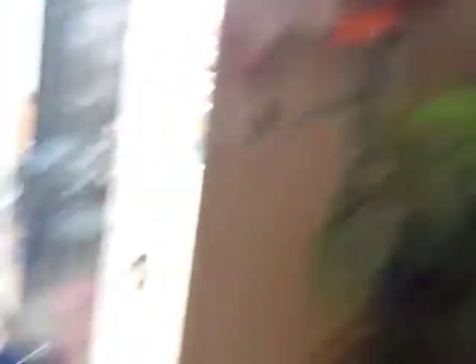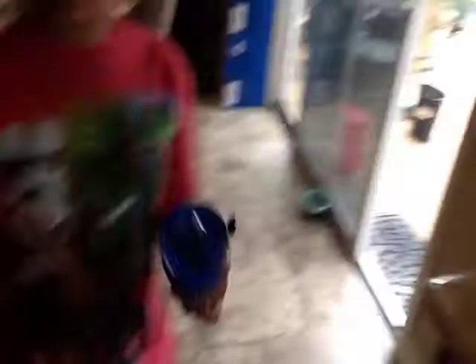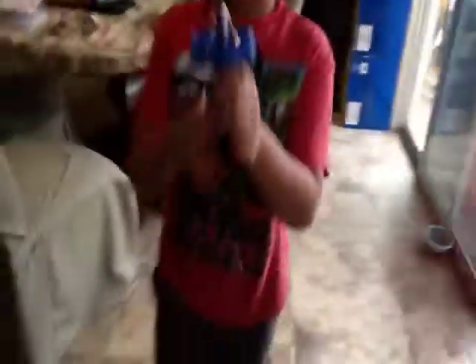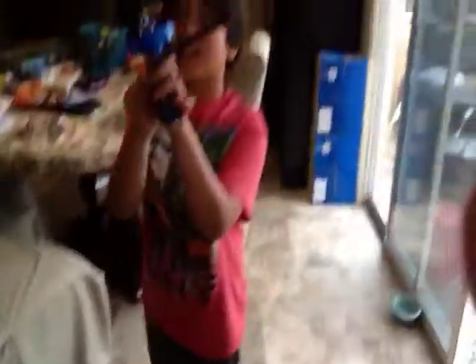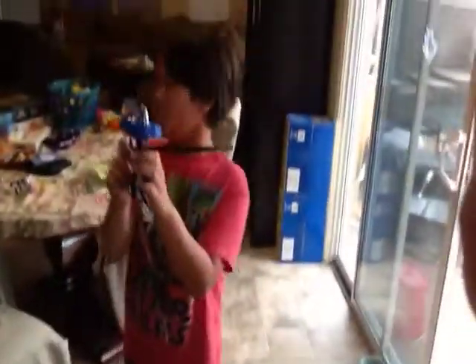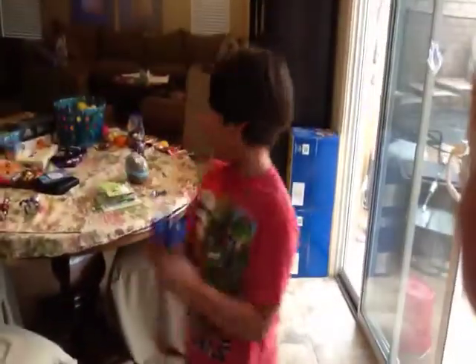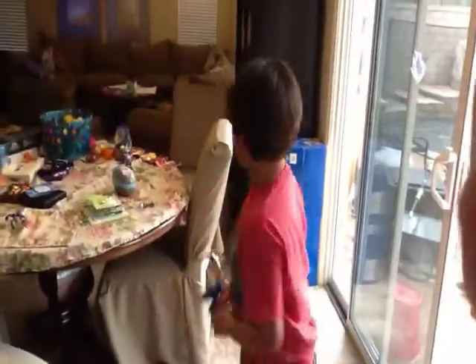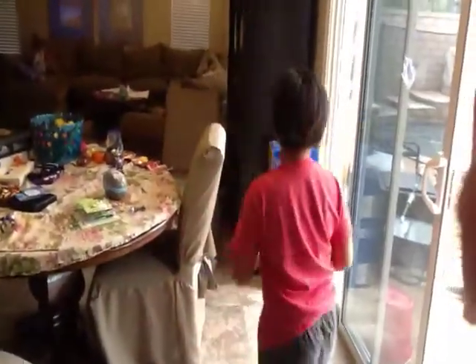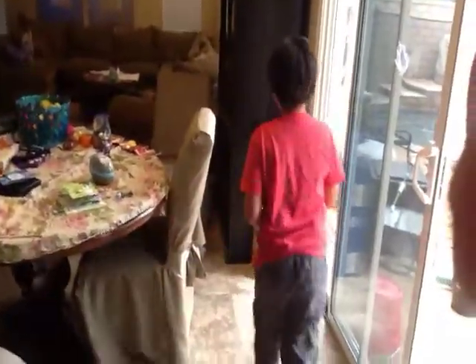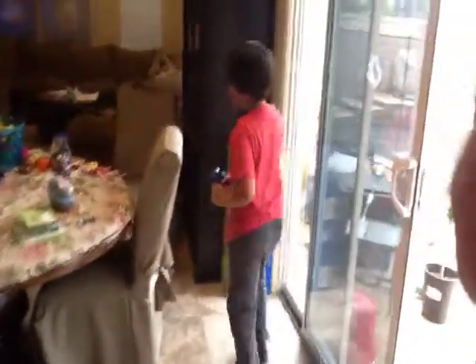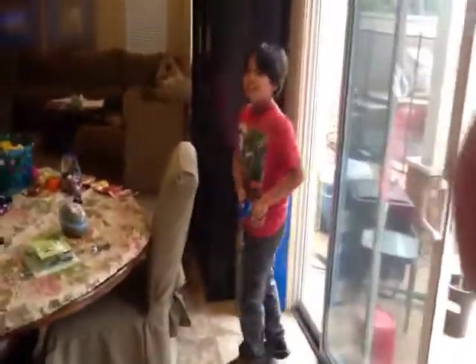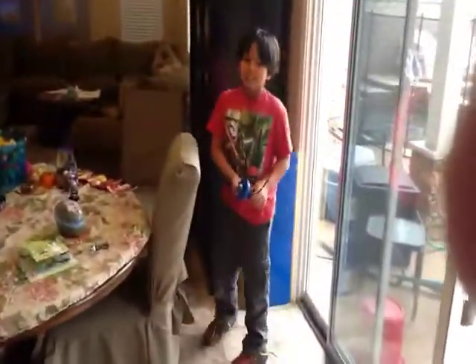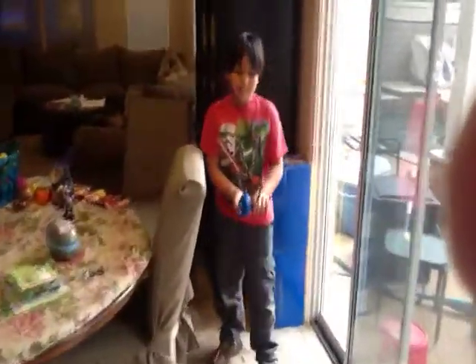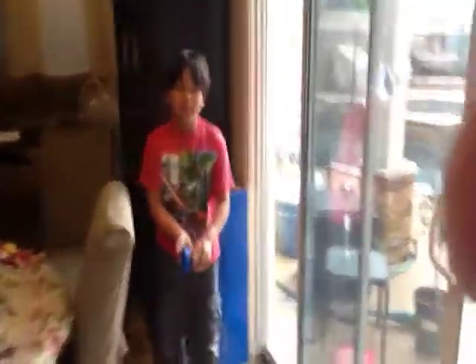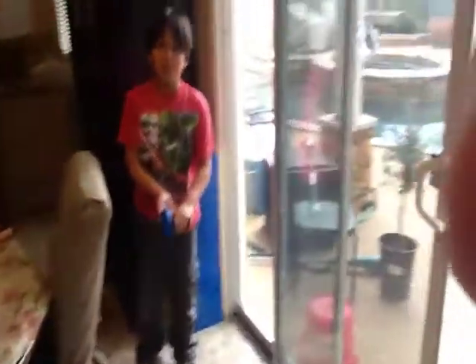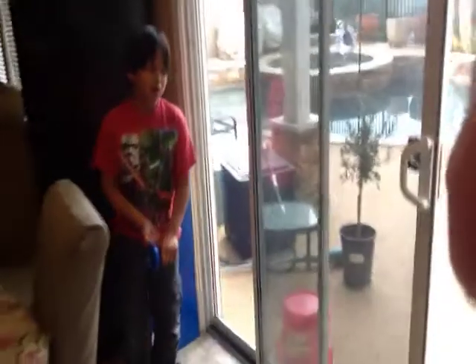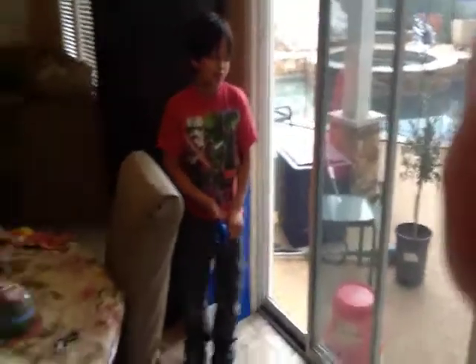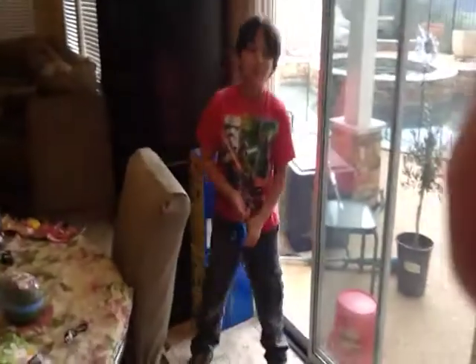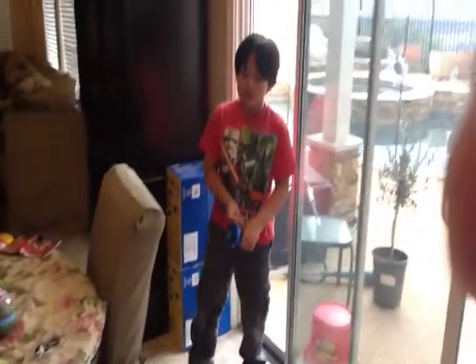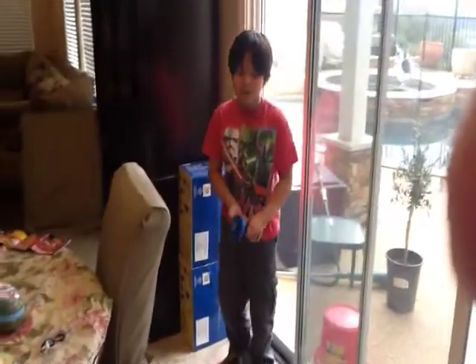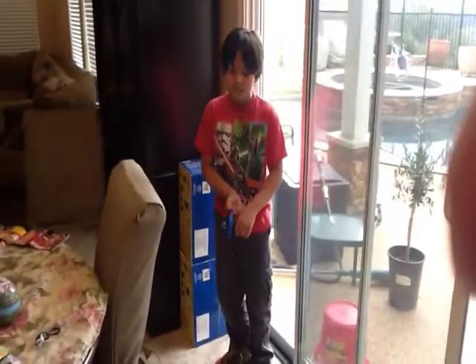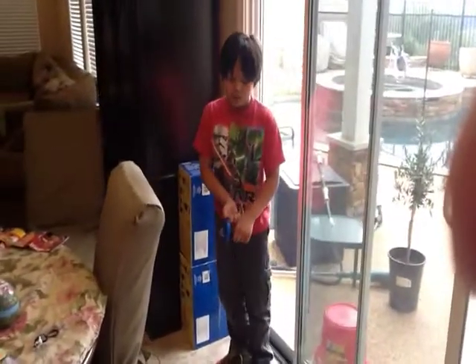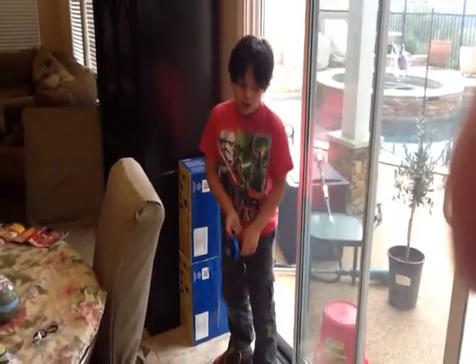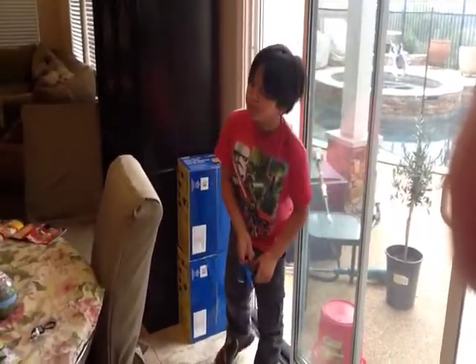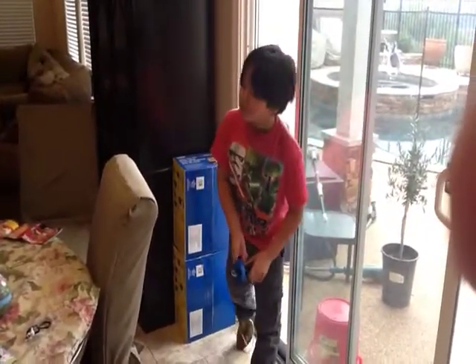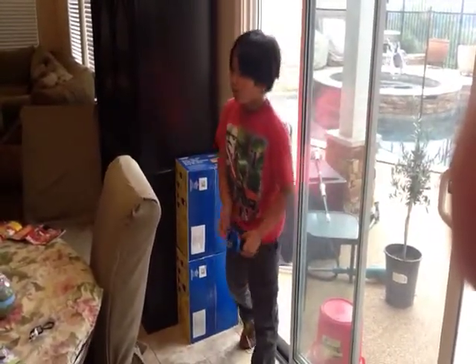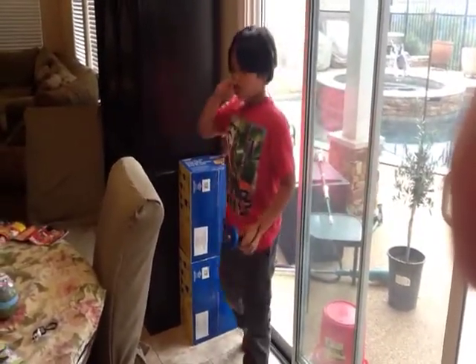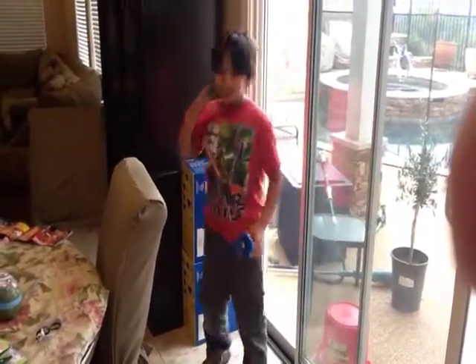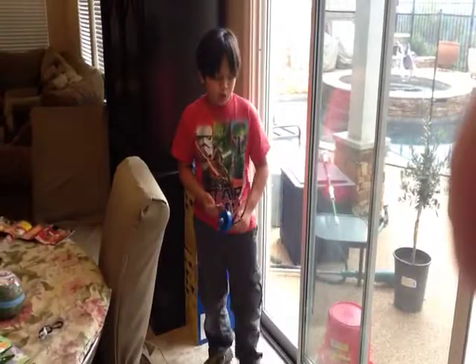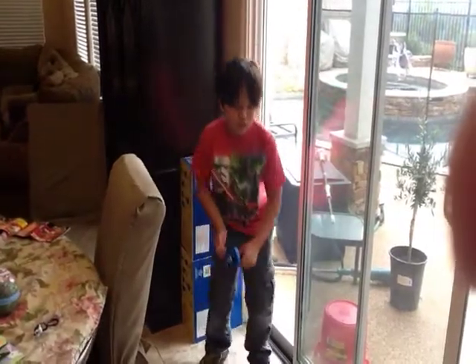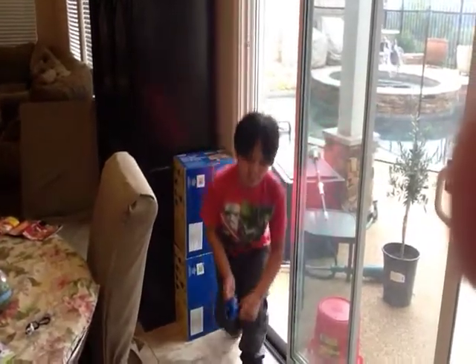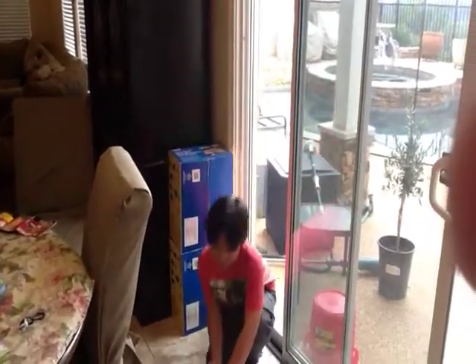So guys, I'm going to do some of them, okay? So this is called the power wheel slash — Cole's special move — the knockout.